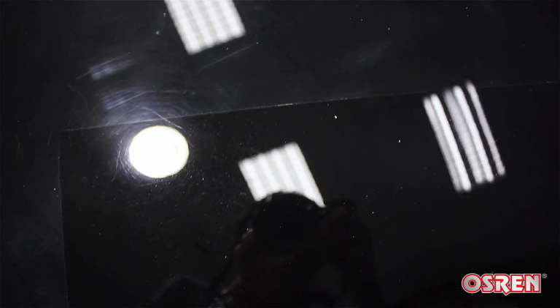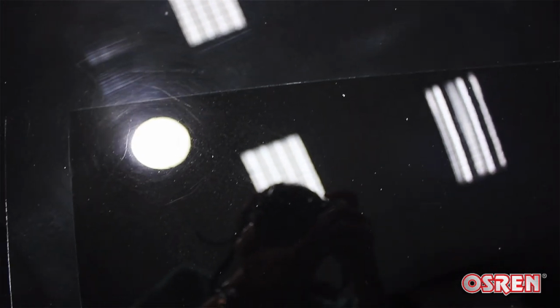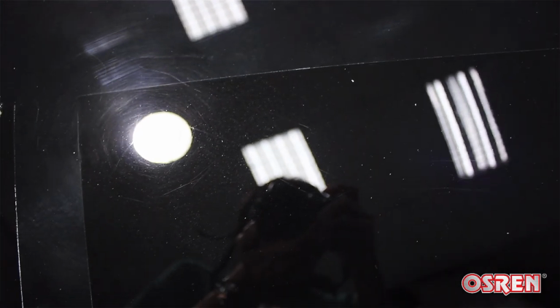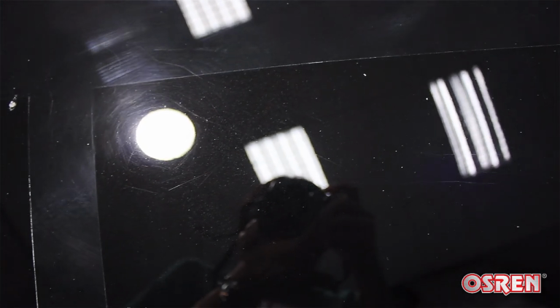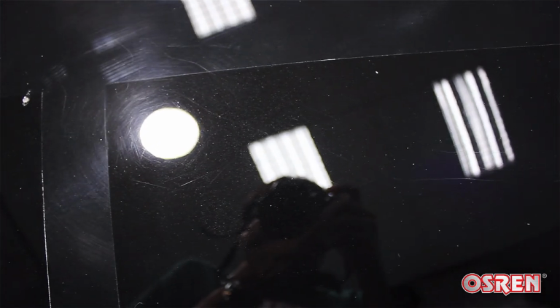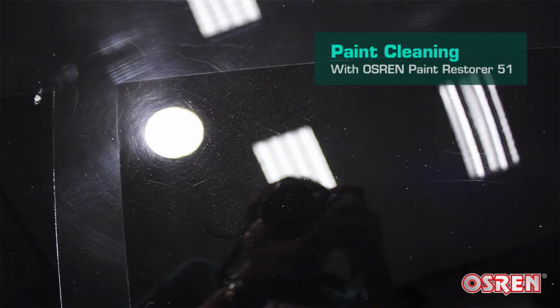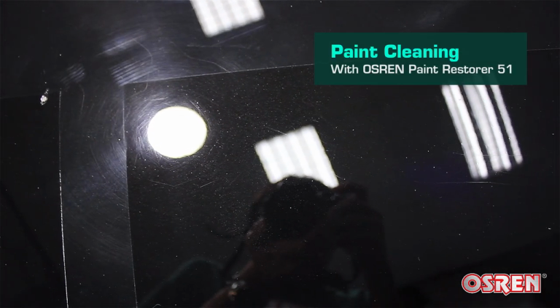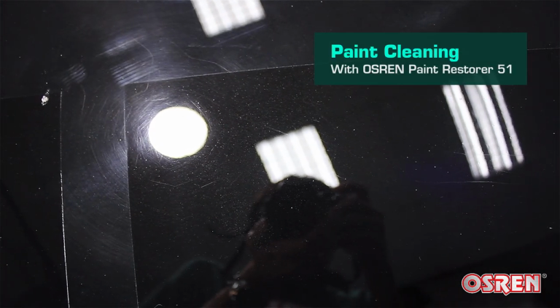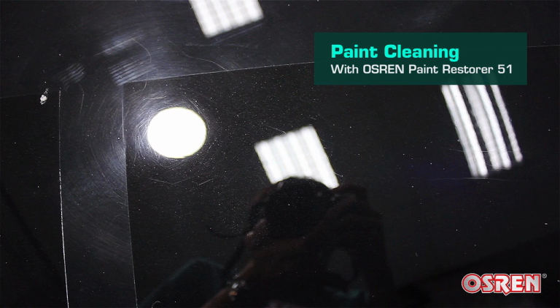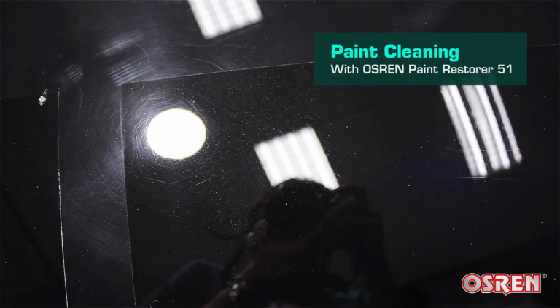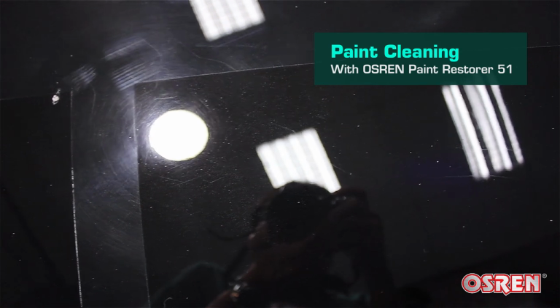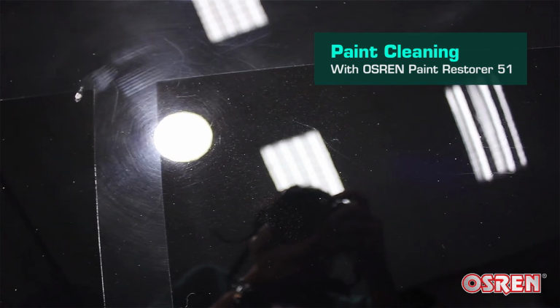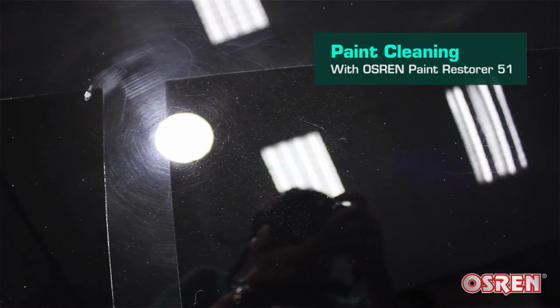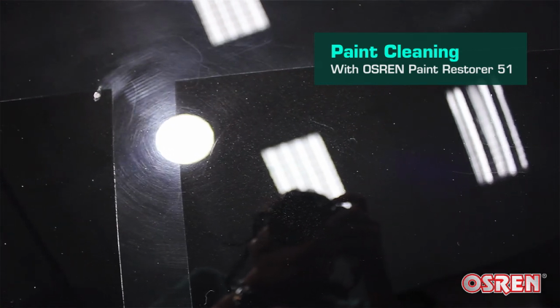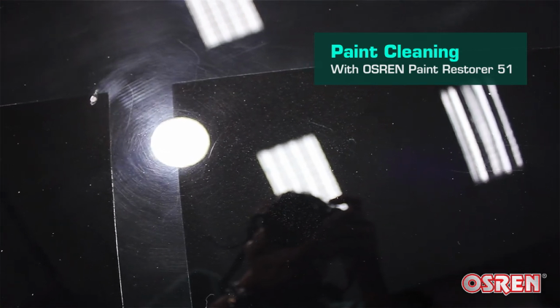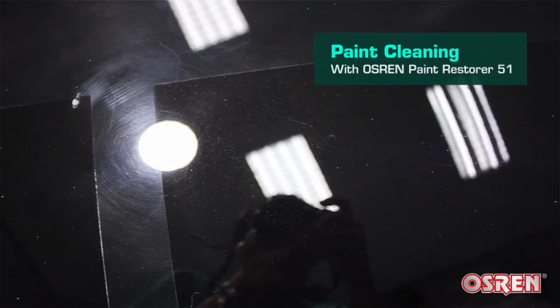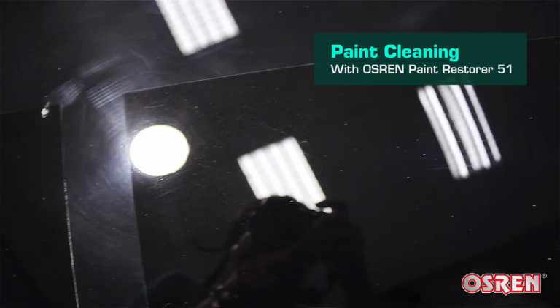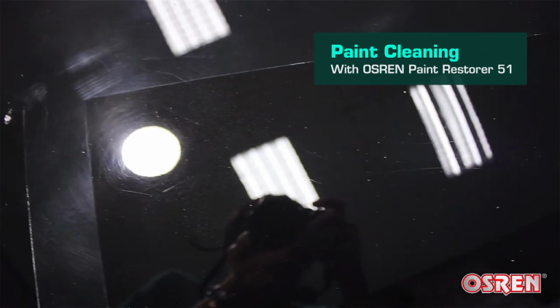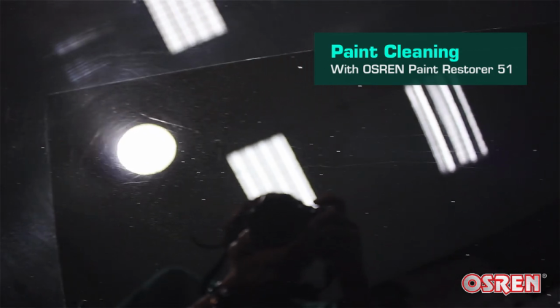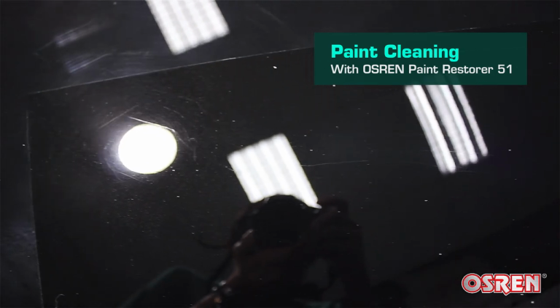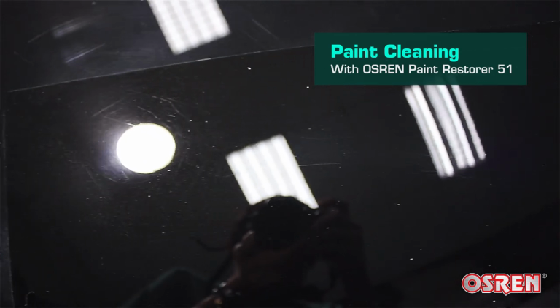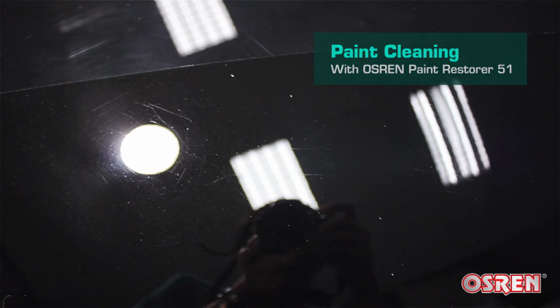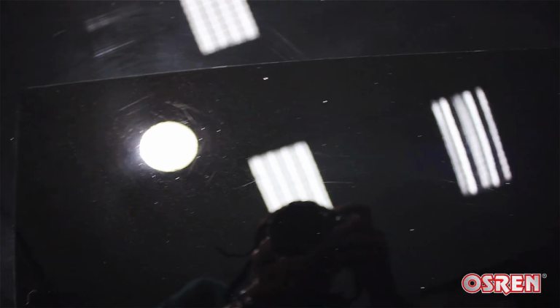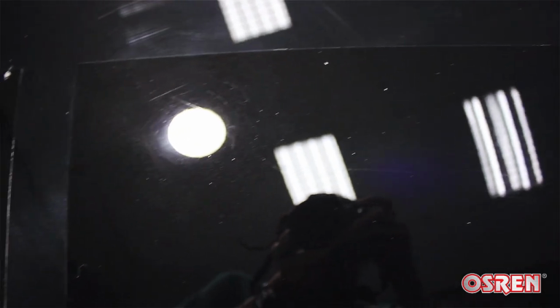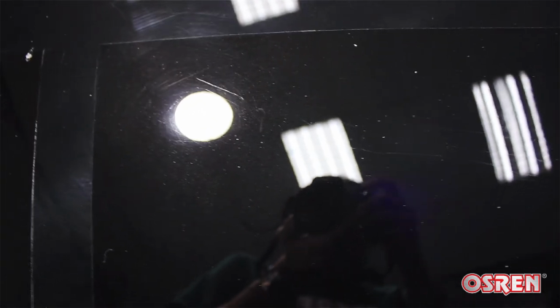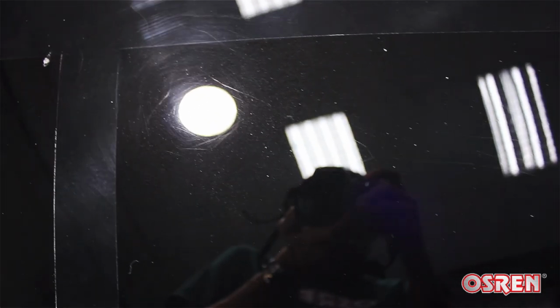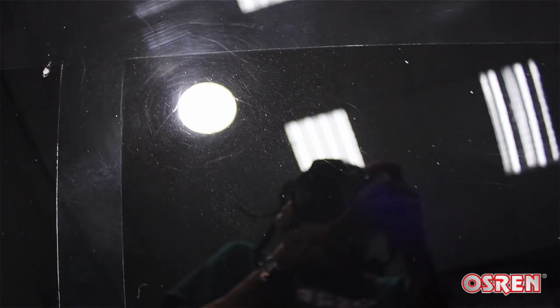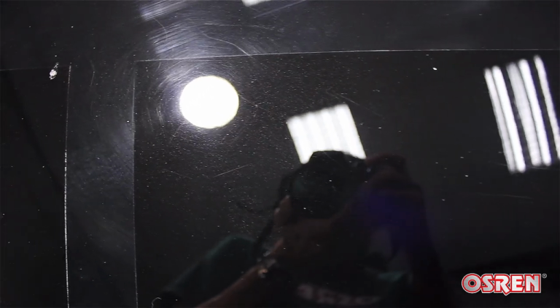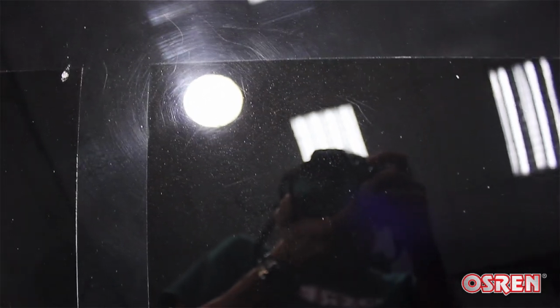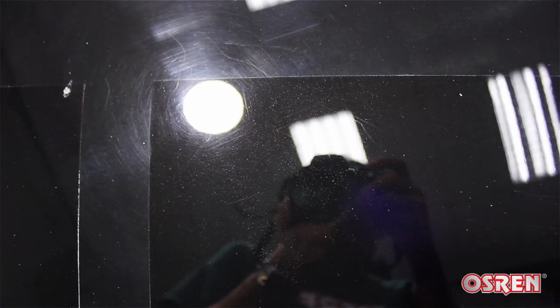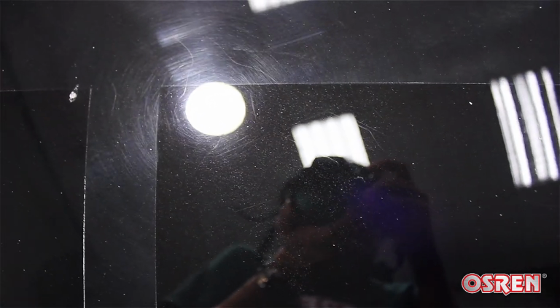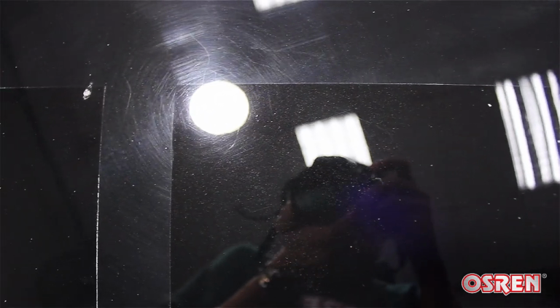Over this side I've used the paint restorer — it's an all-in-one polish, so basically I've cleaned up the paint. Some of the deeper scratches are still there, but the gloss has enhanced tremendously. You can see here.